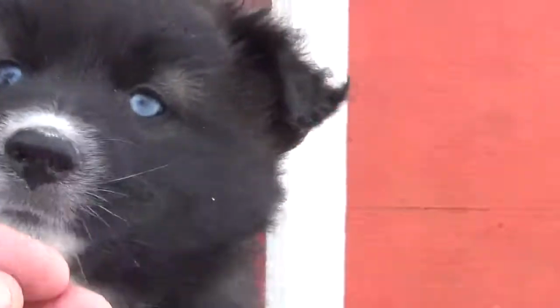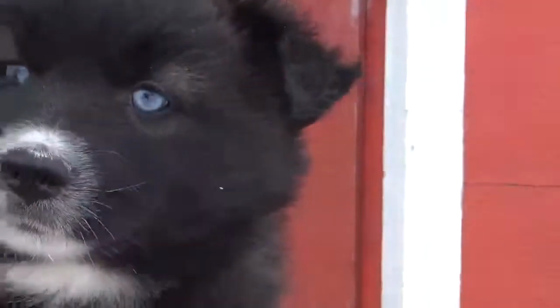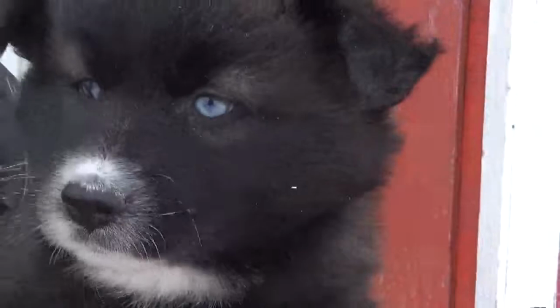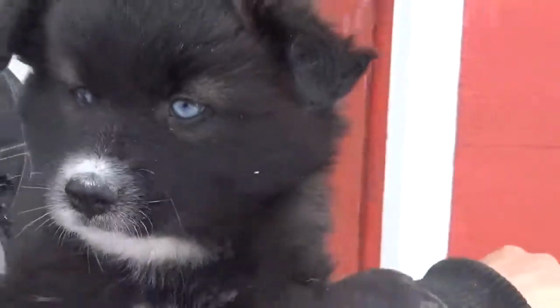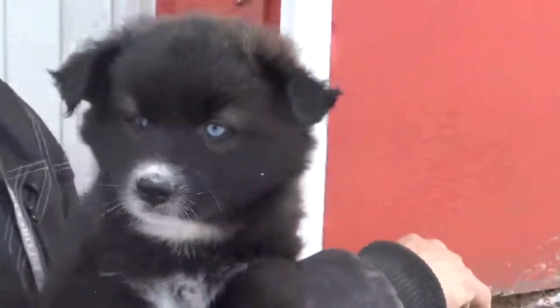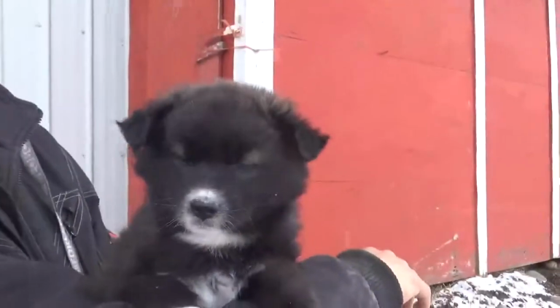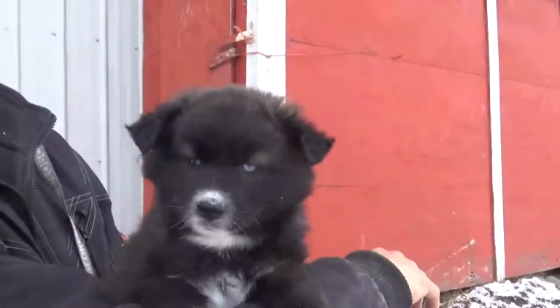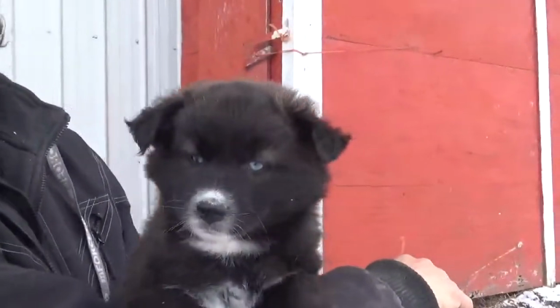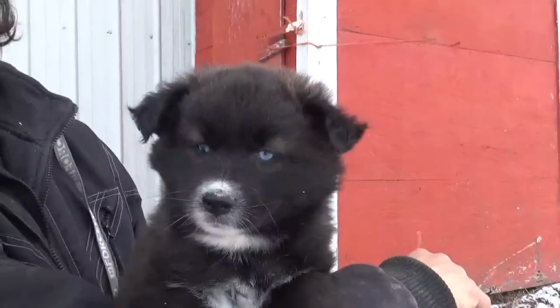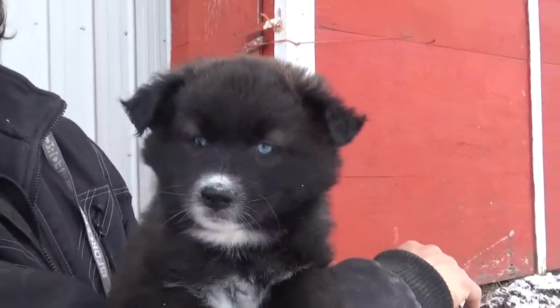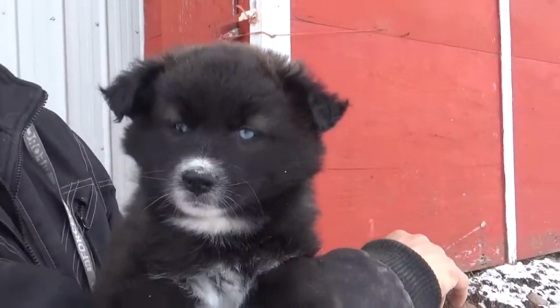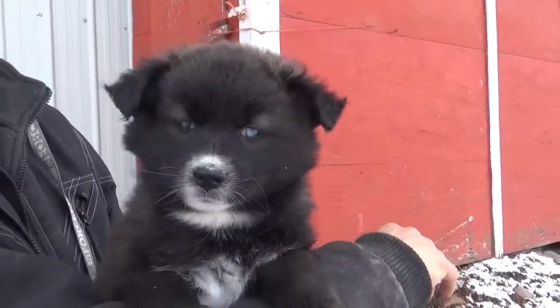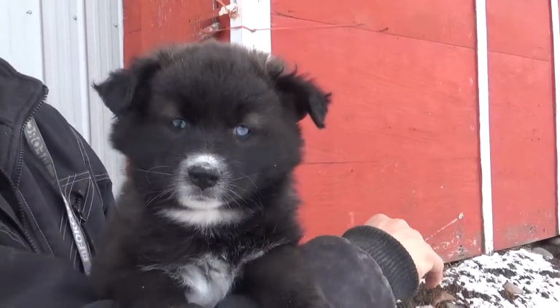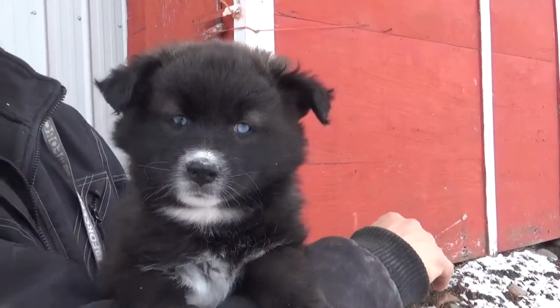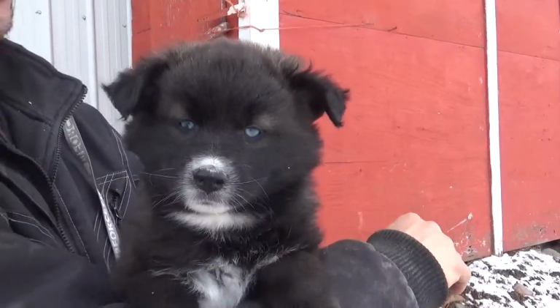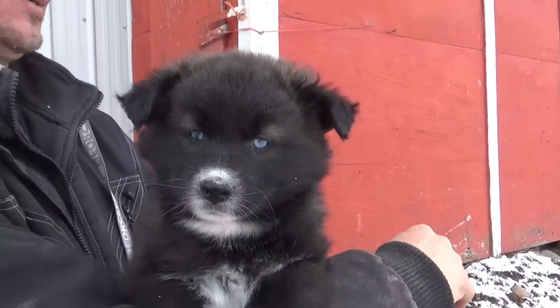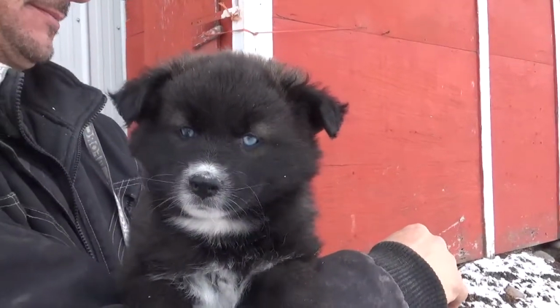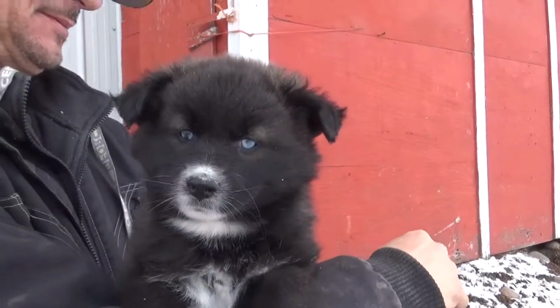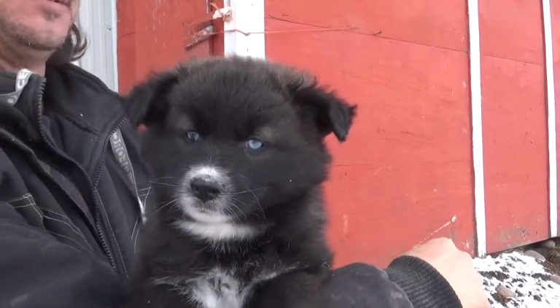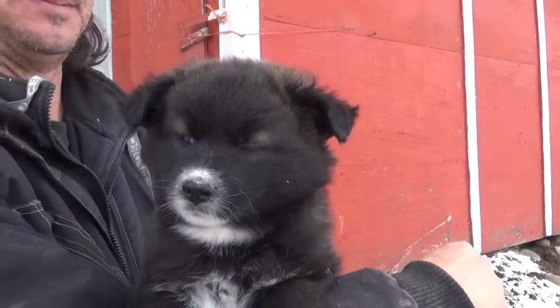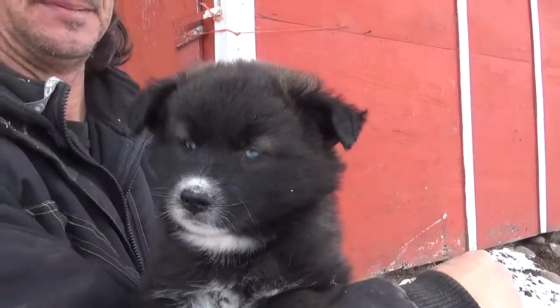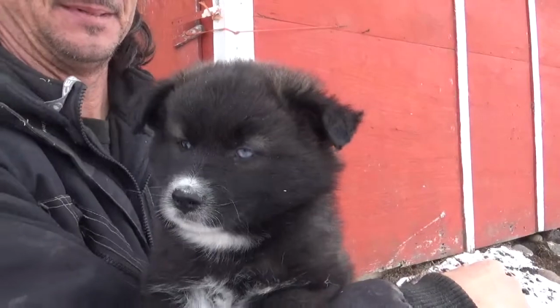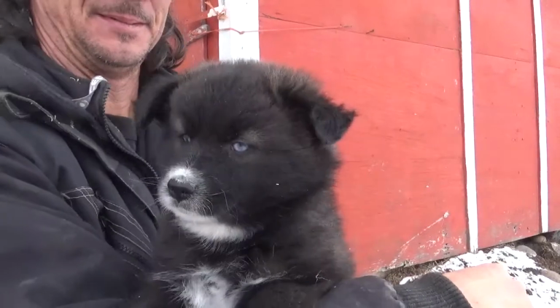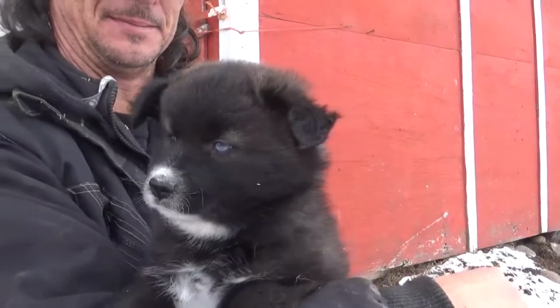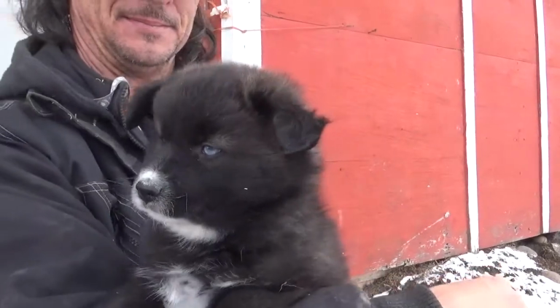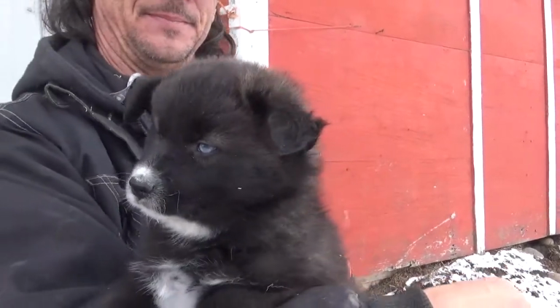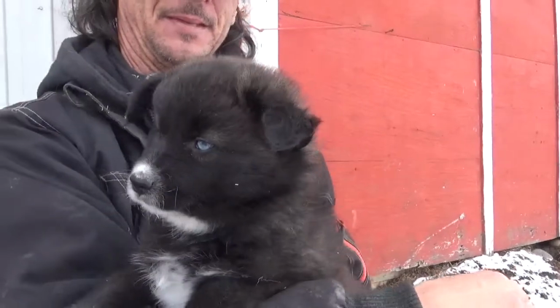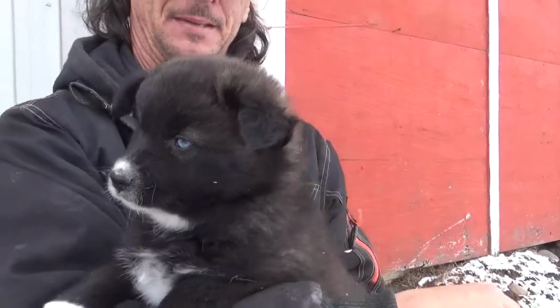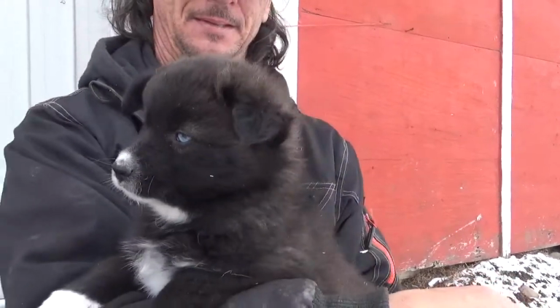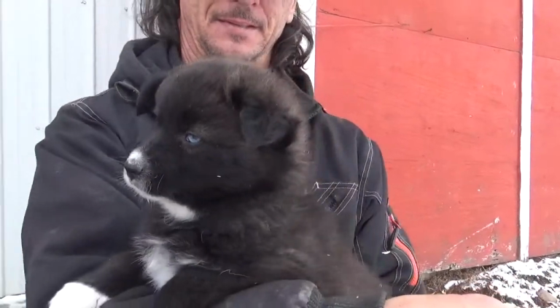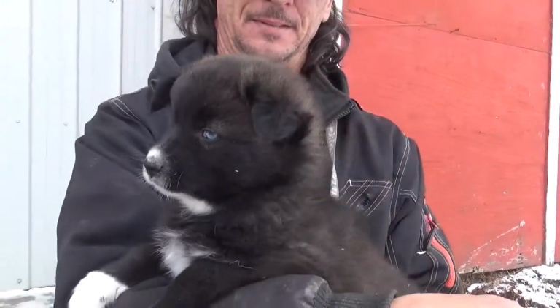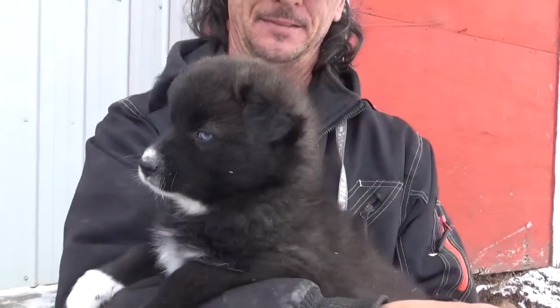She's available. $500 deposit, balance $4,000. You can contact me at Cheryl's Pomskies at gmail.com, 403-990-4605.